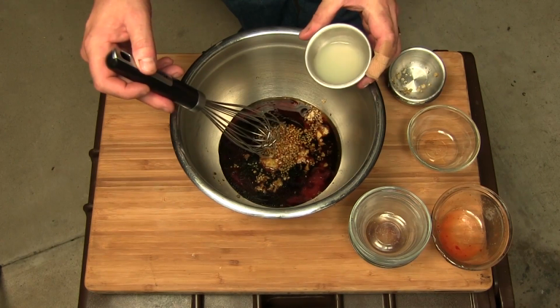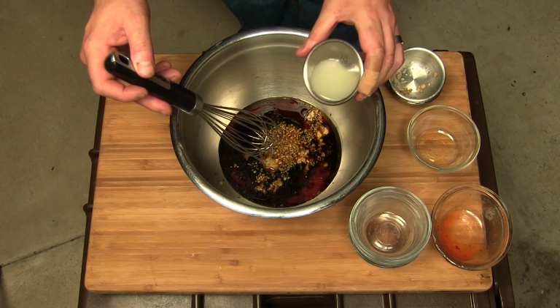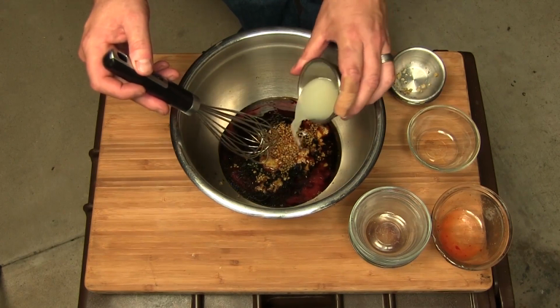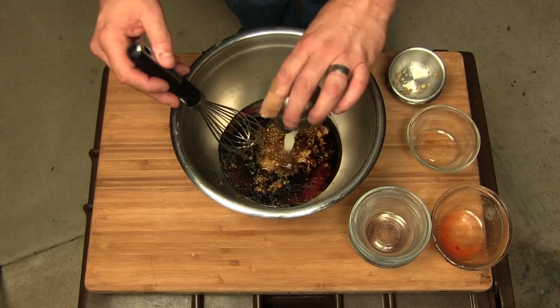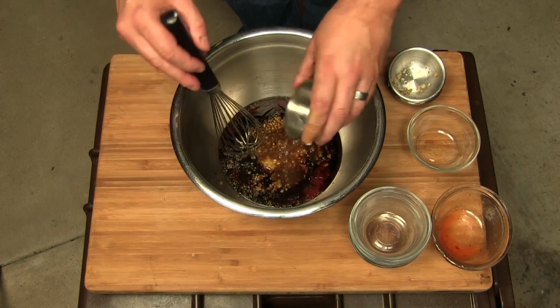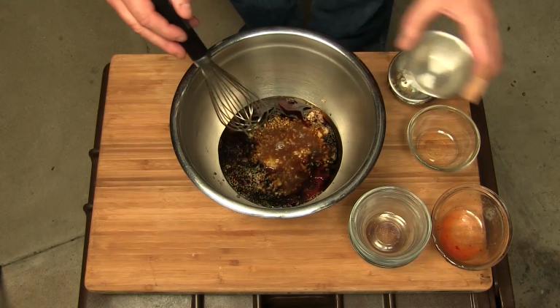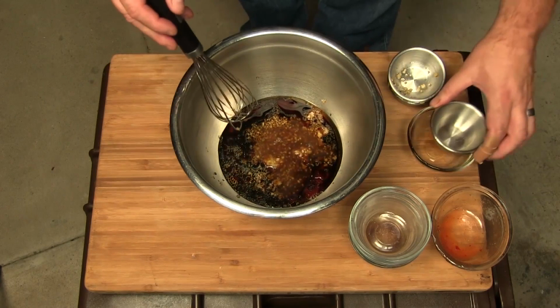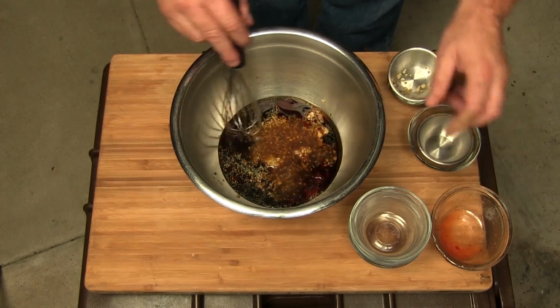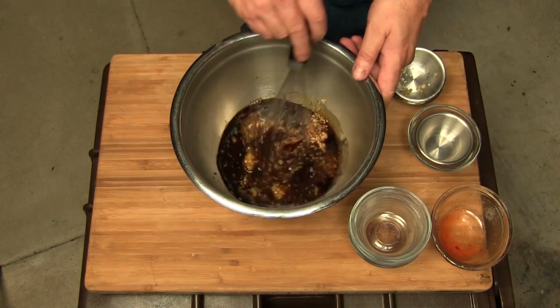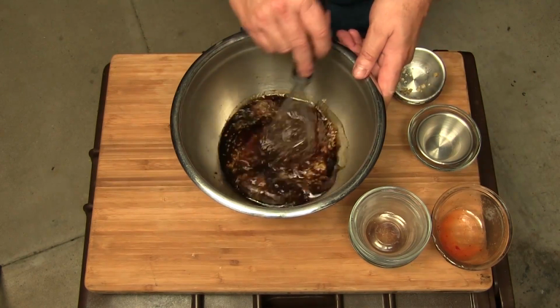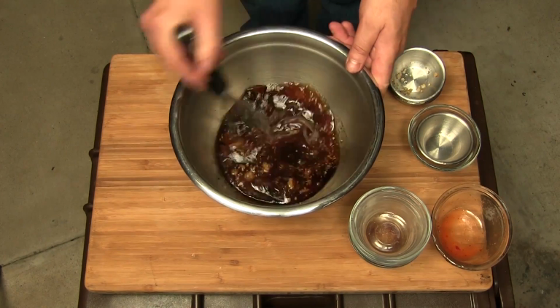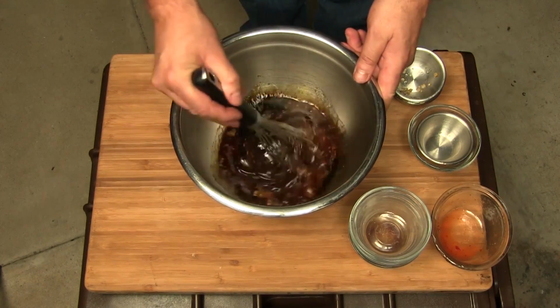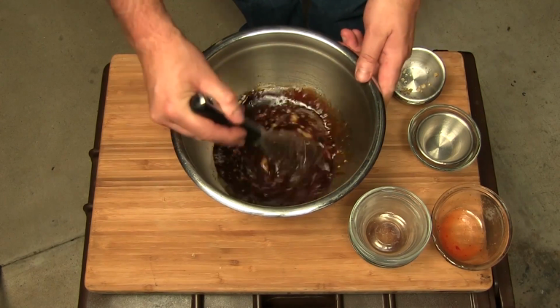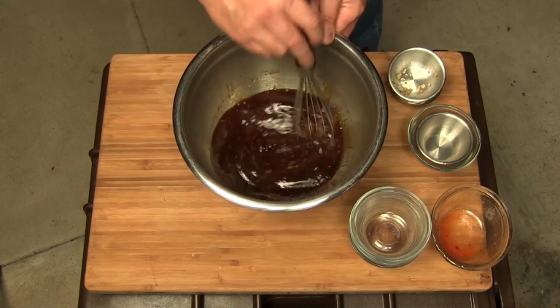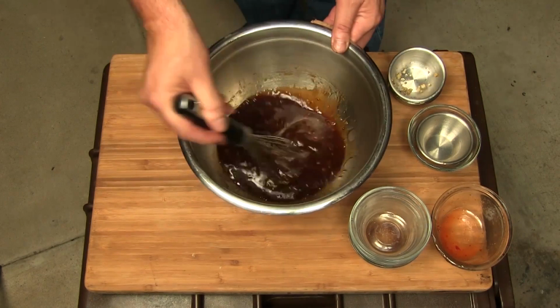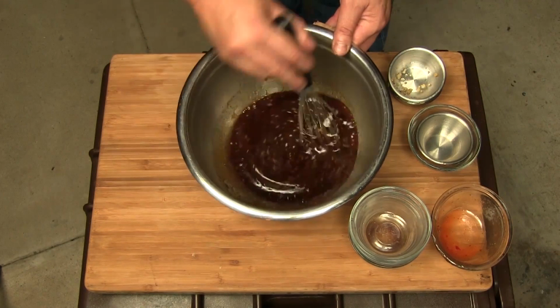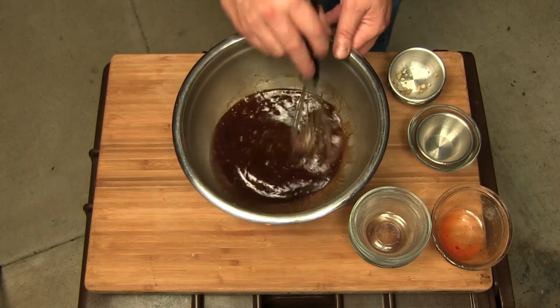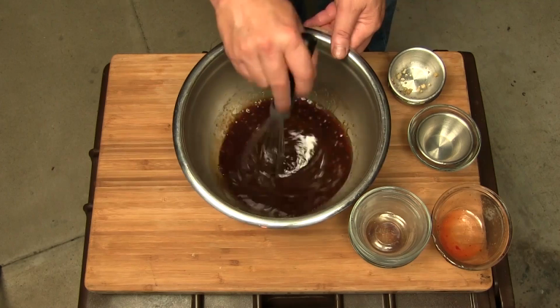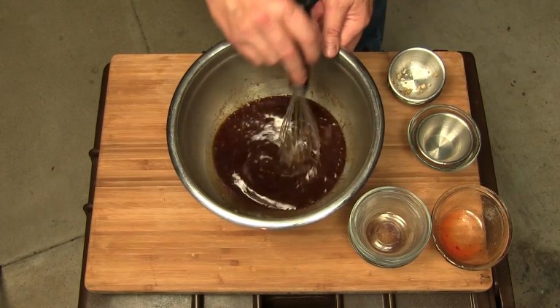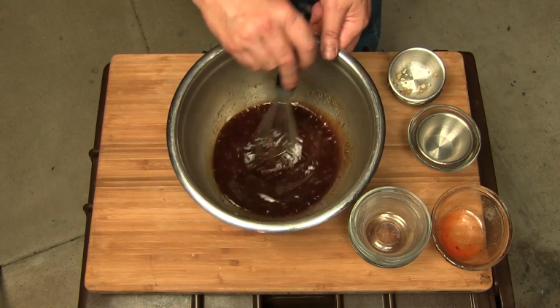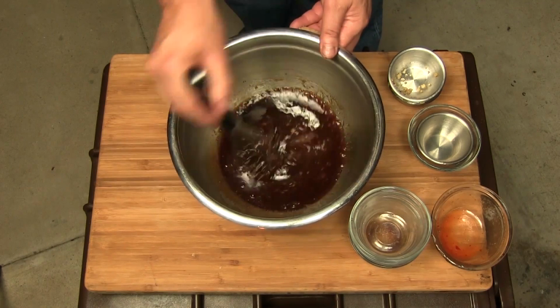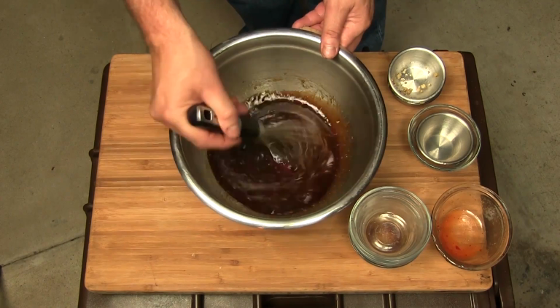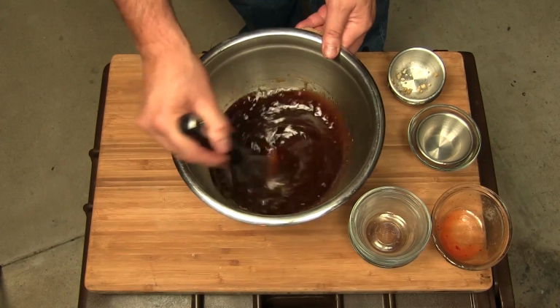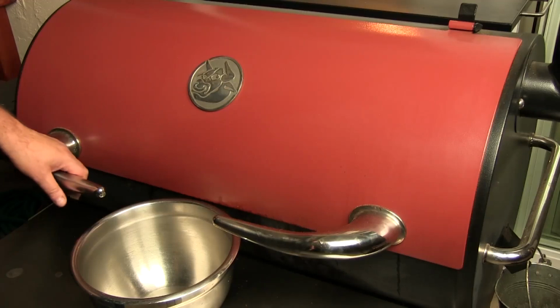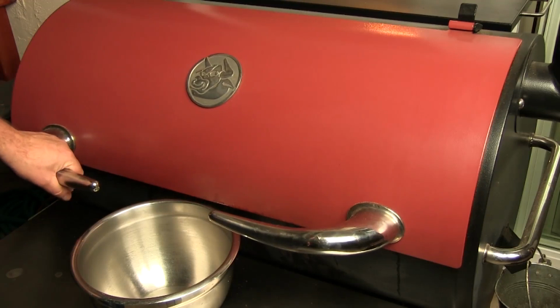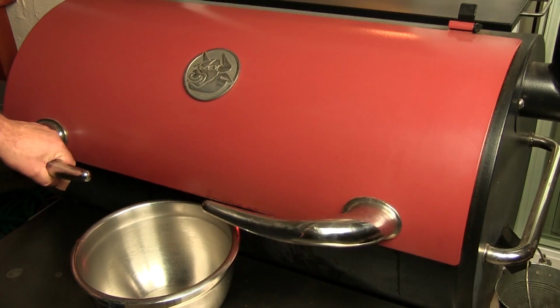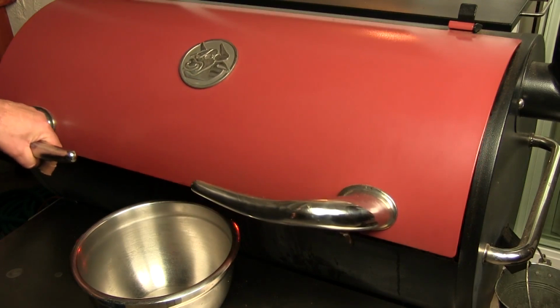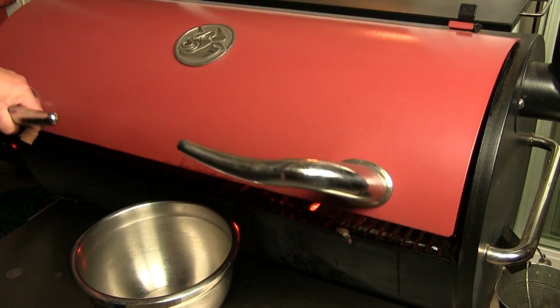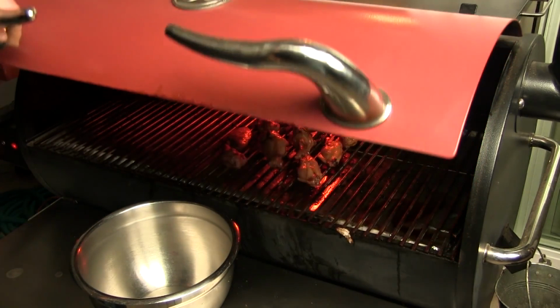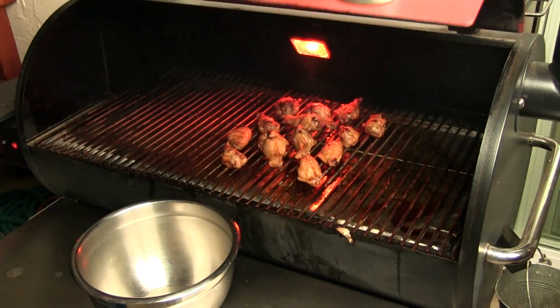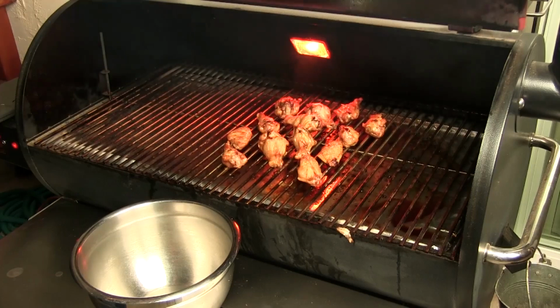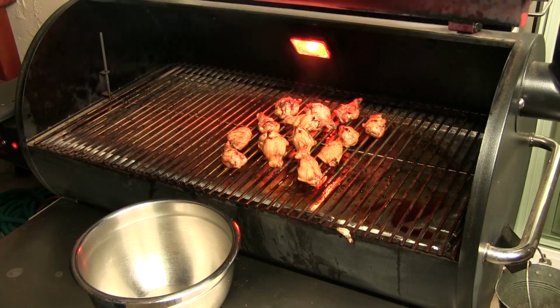...some lime juice. We'll give this a mix and go ahead and set this aside until our chicken wings are cooked. Alright guys, so our wings are looking pretty good.